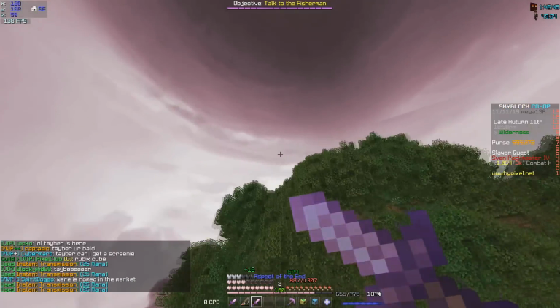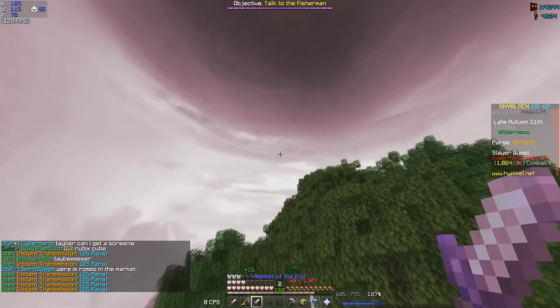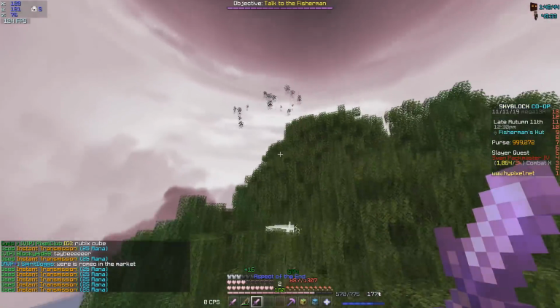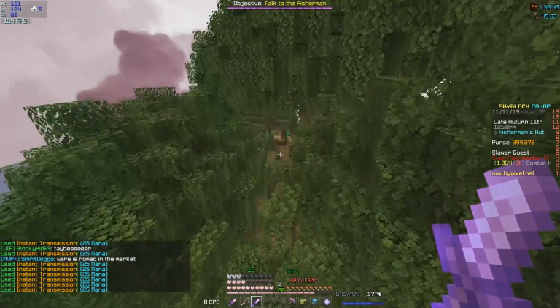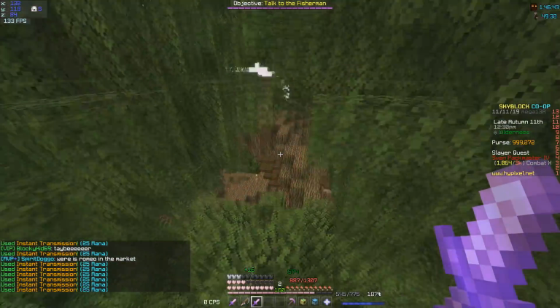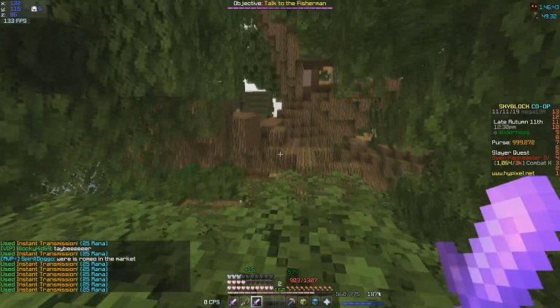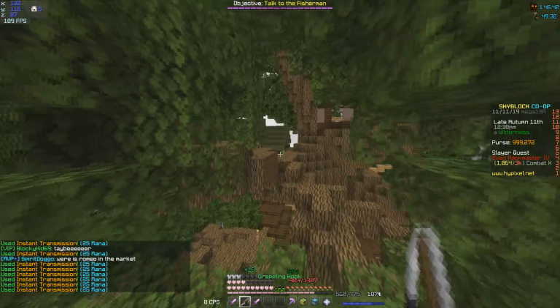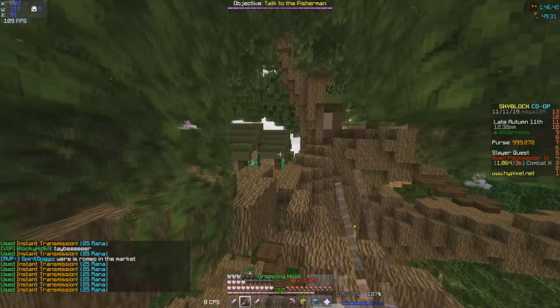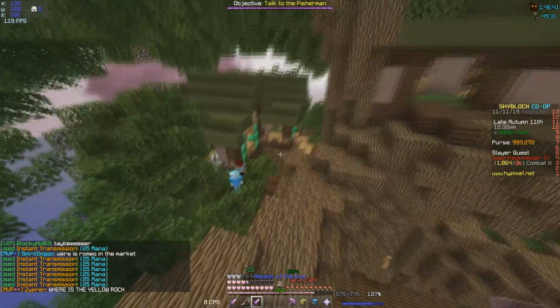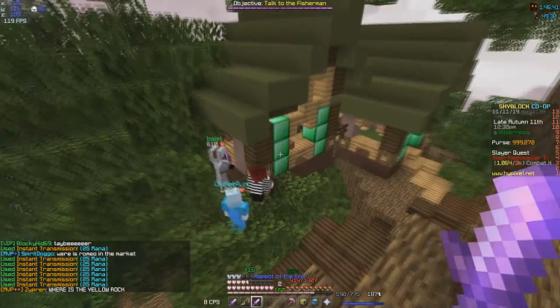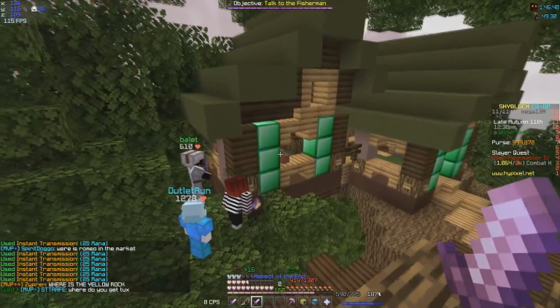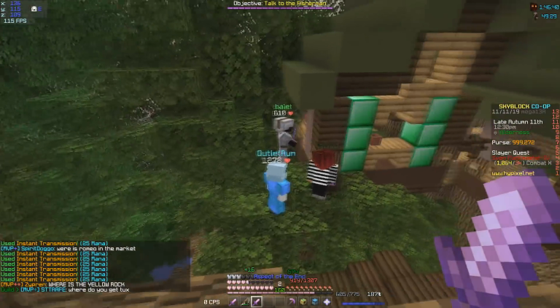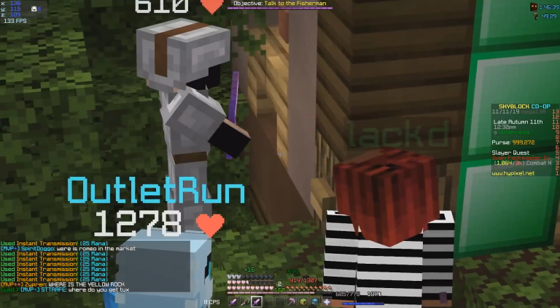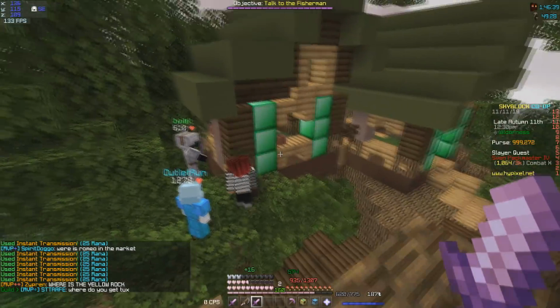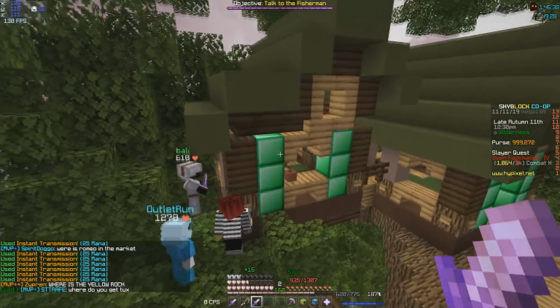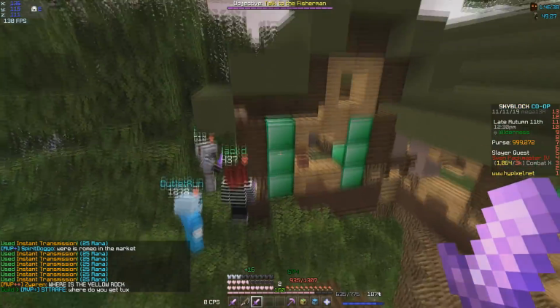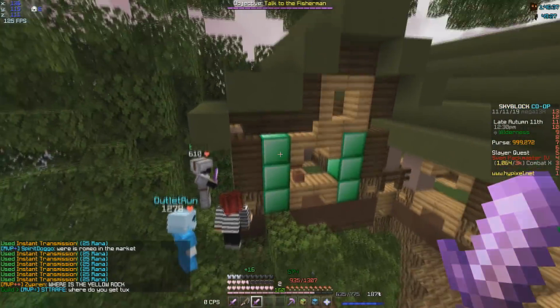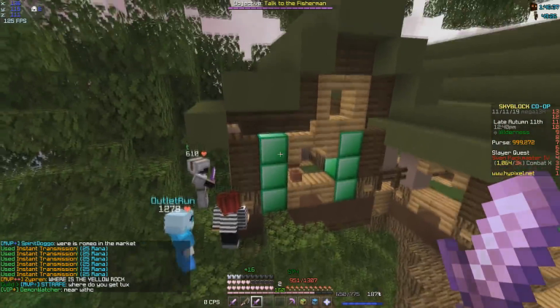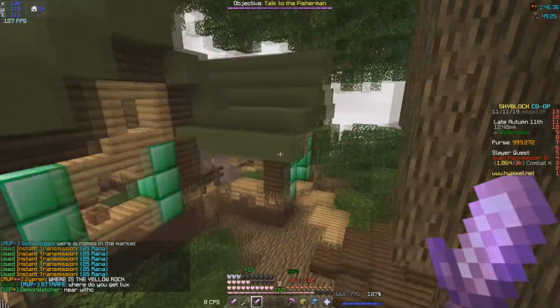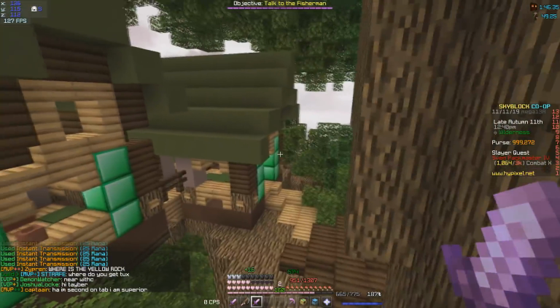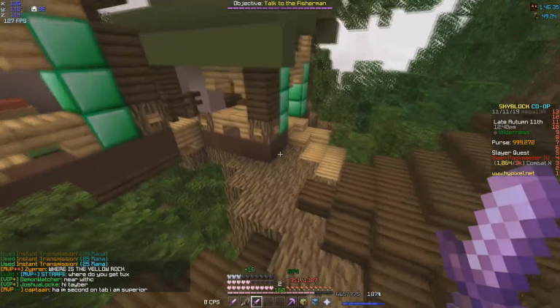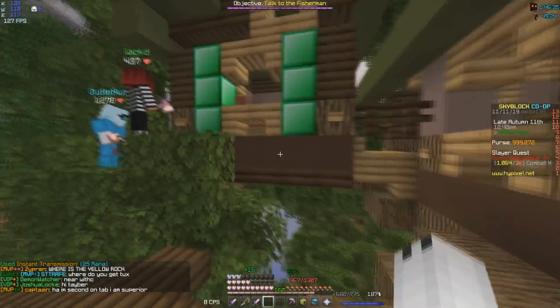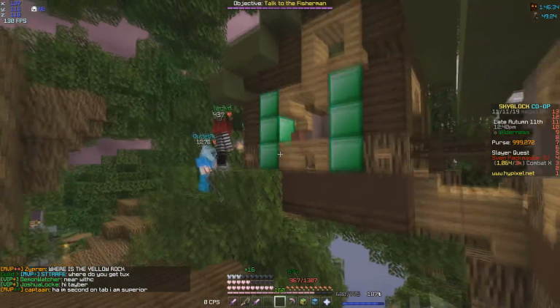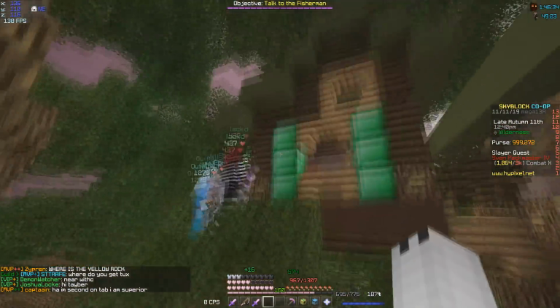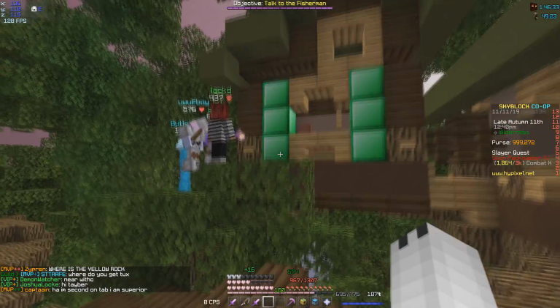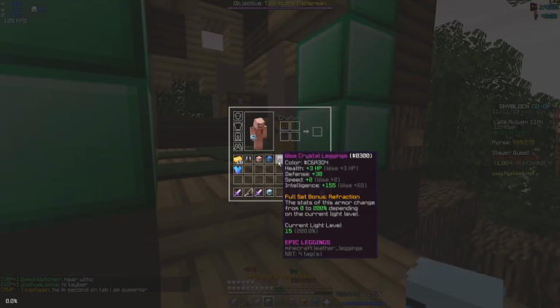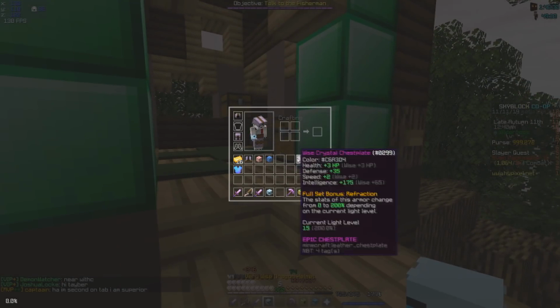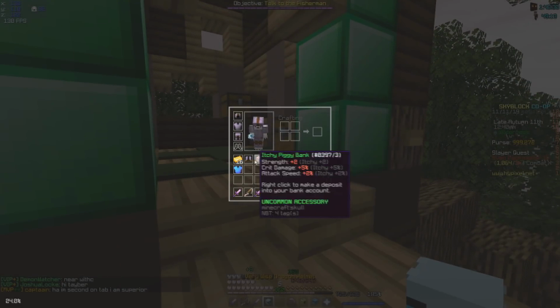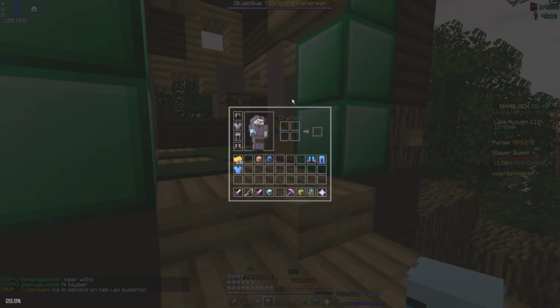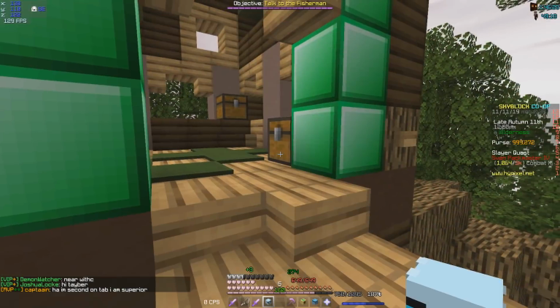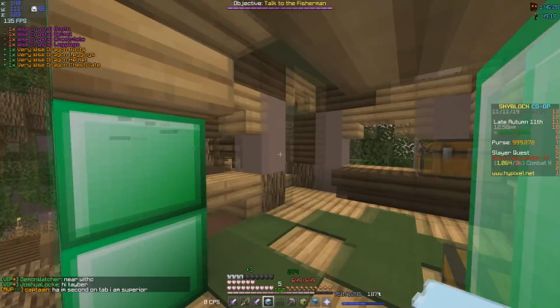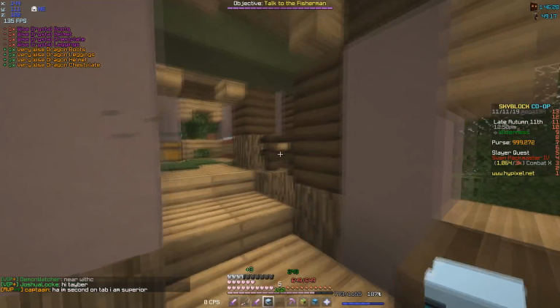Go all the way up to this tree house — you'll know what building it is because there are a bunch of people right here and there is an emerald block kind of indicating that it's here.